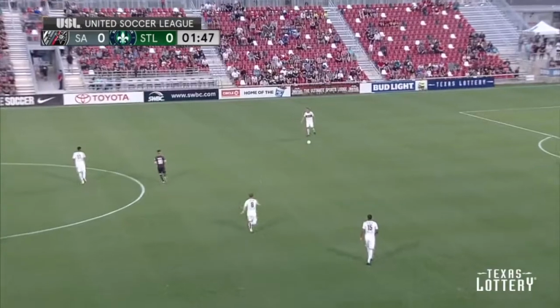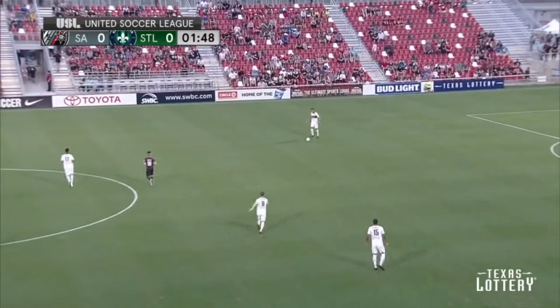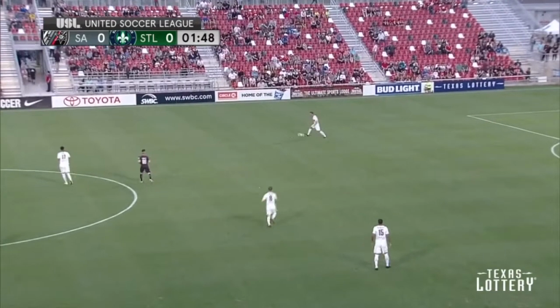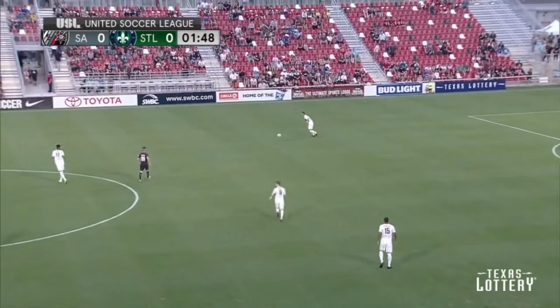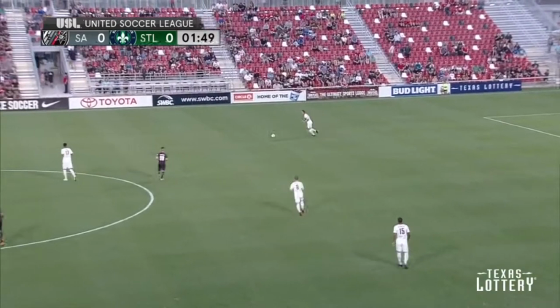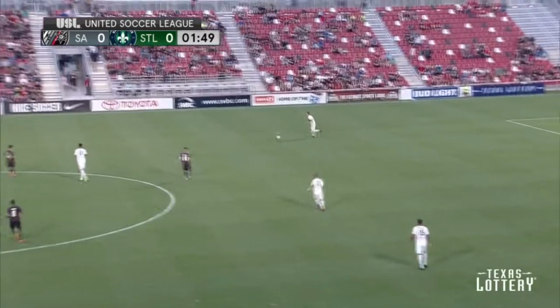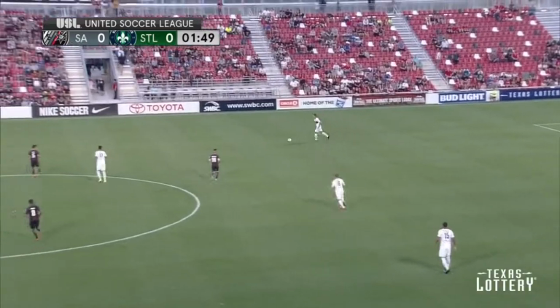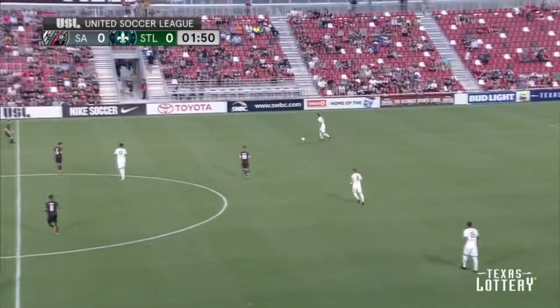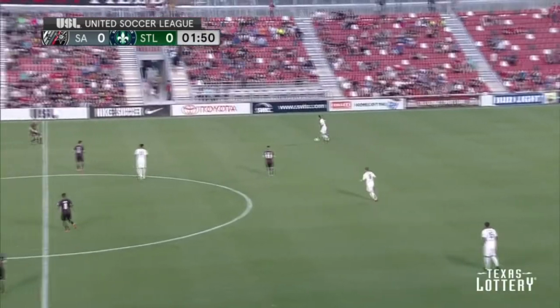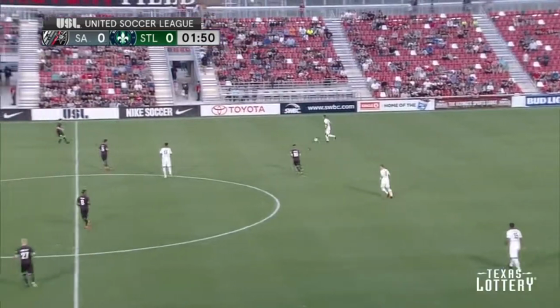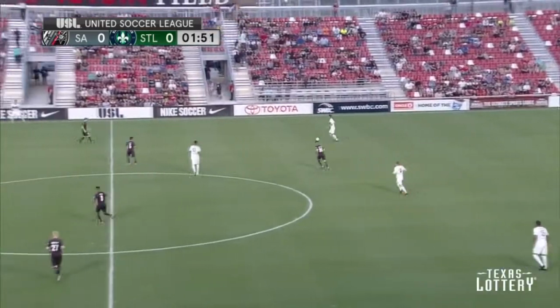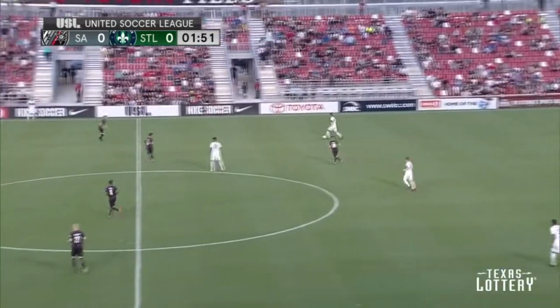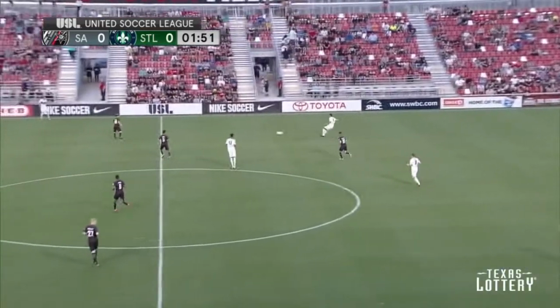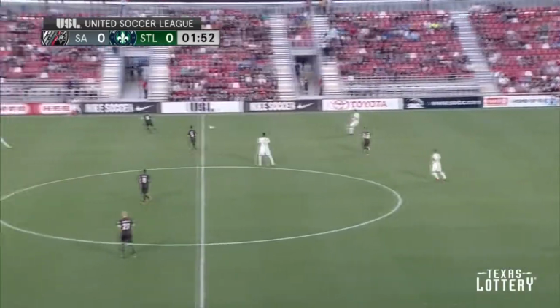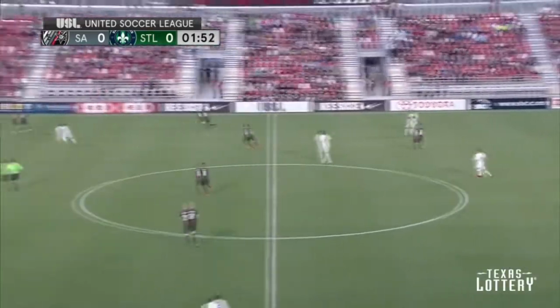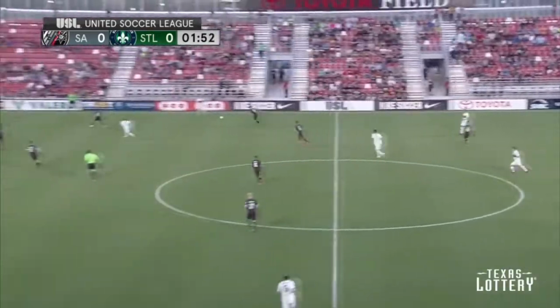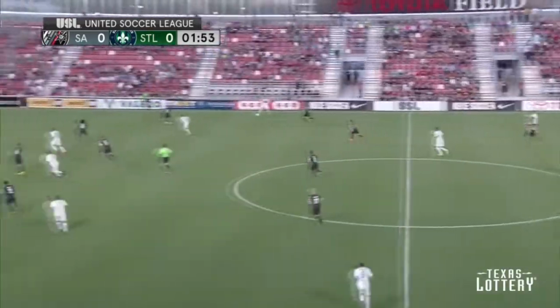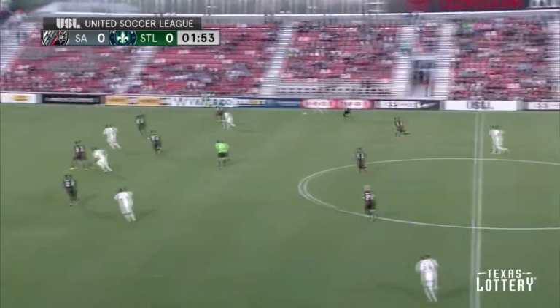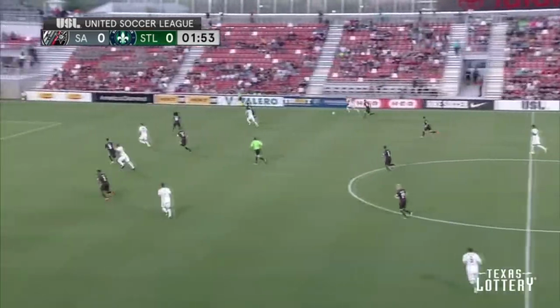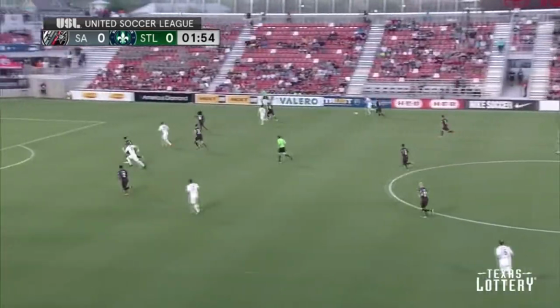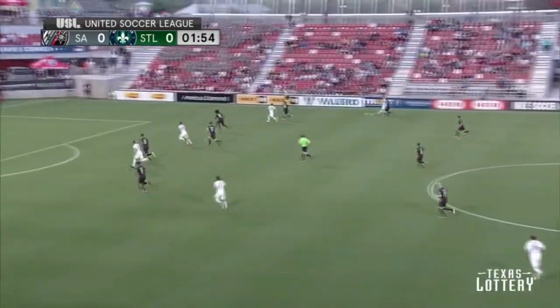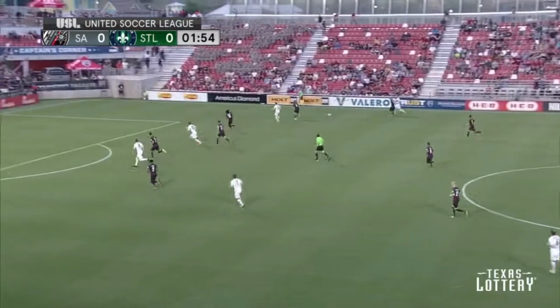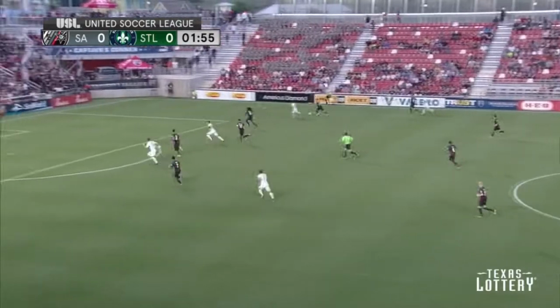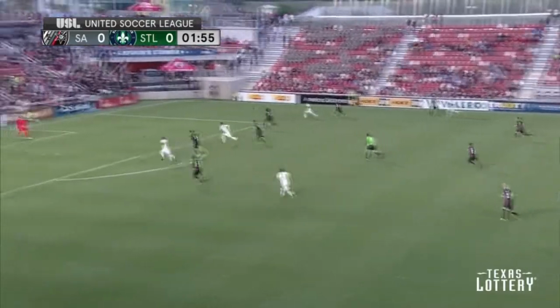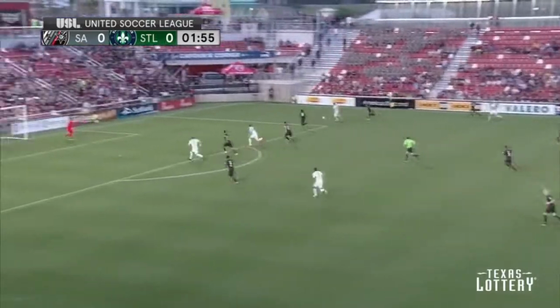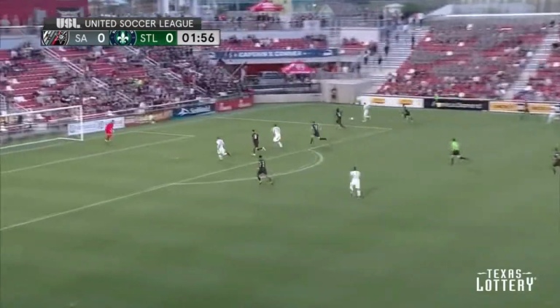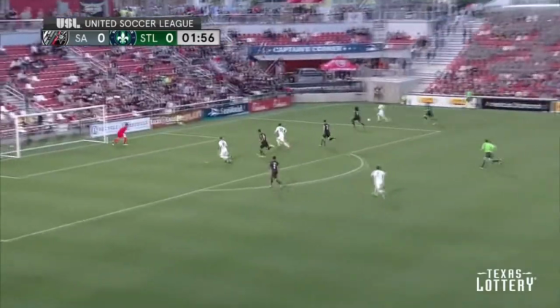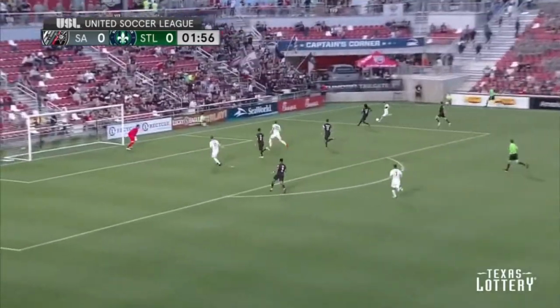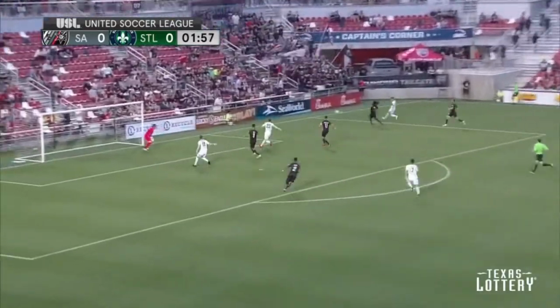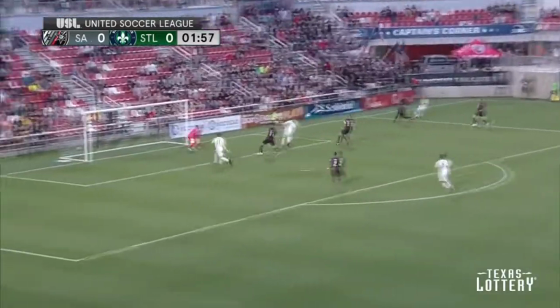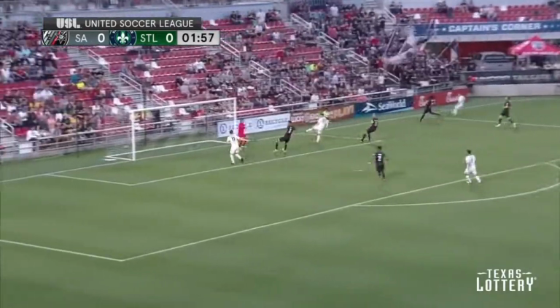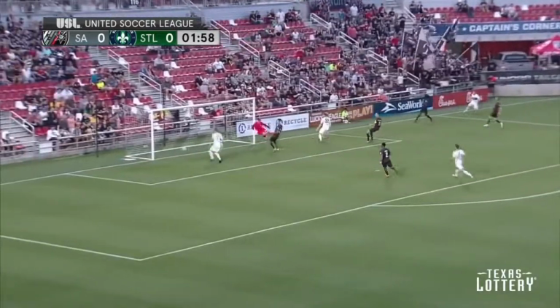How St. Louis decides to play this match — one of the things Coach Powell was talking about before the game is just how well coached they are, how well organized and disciplined they are. So it's interesting to see how they manage the first 15 minutes.